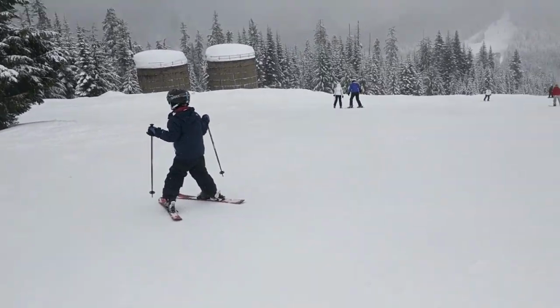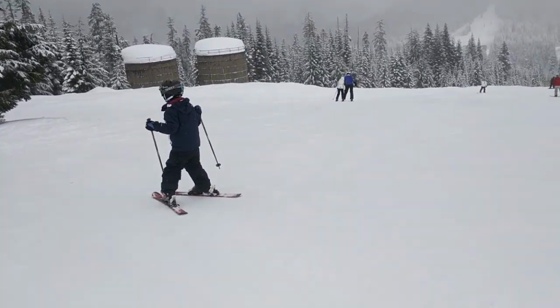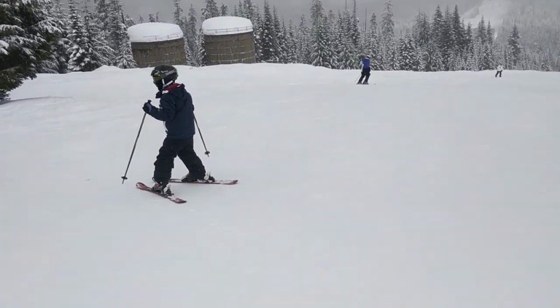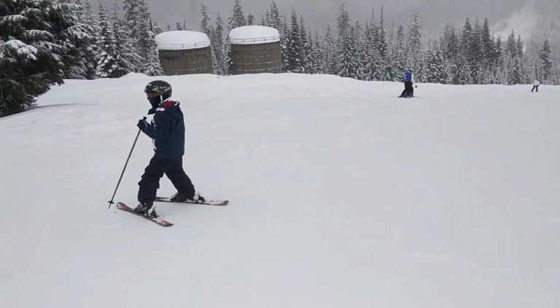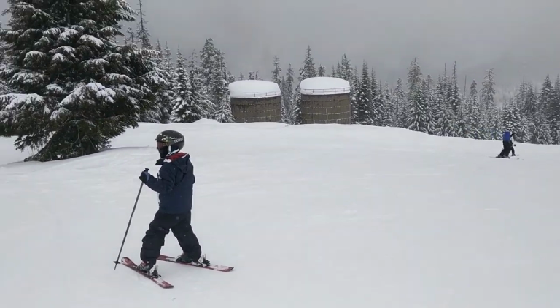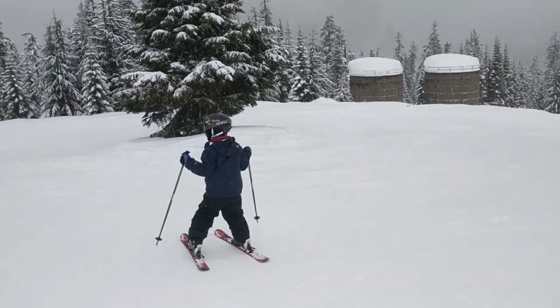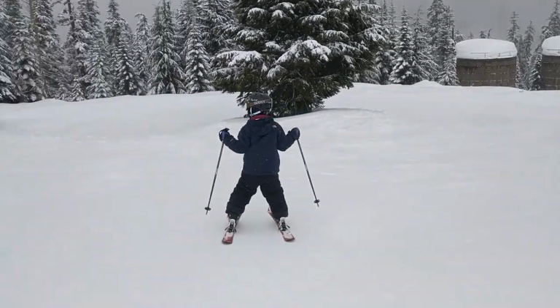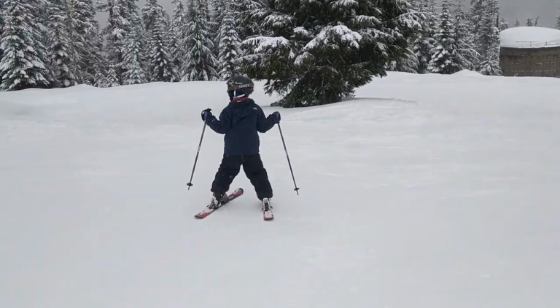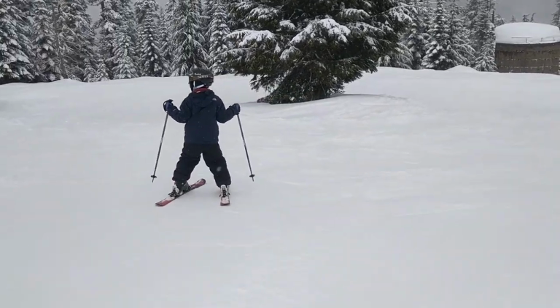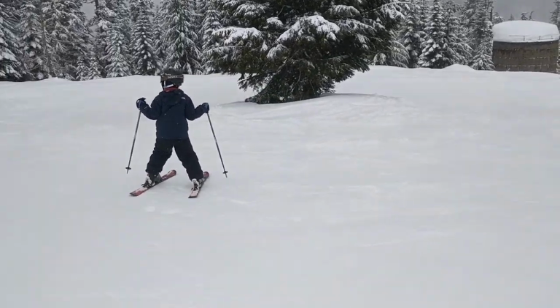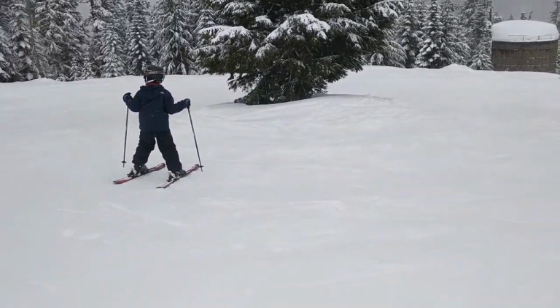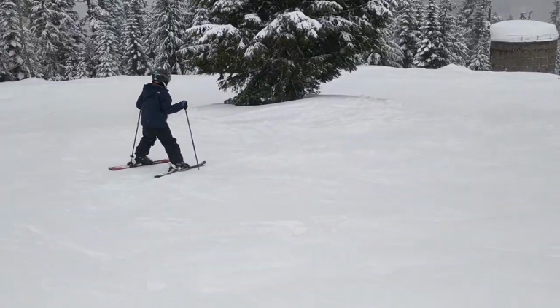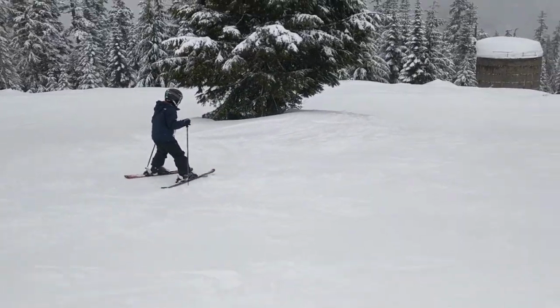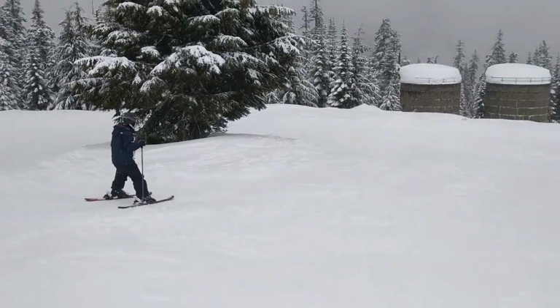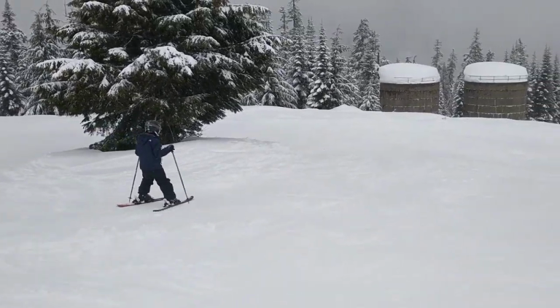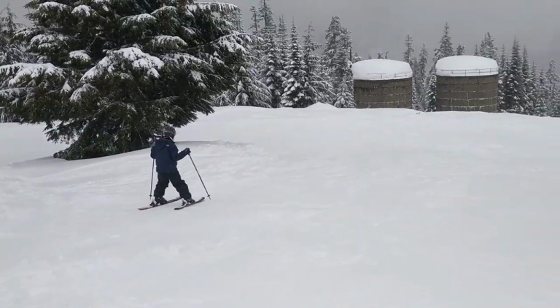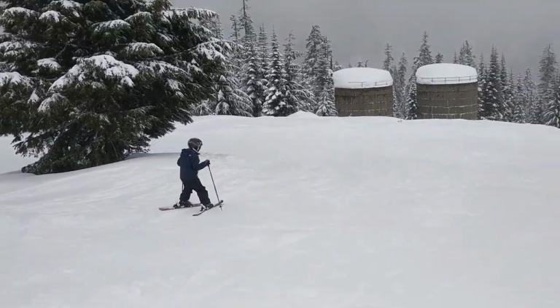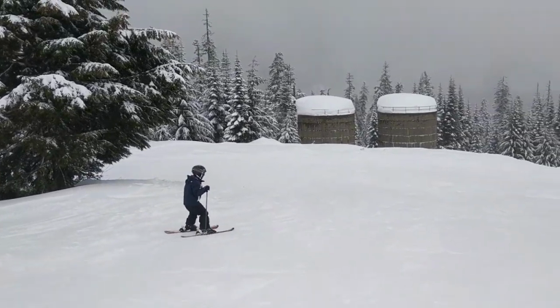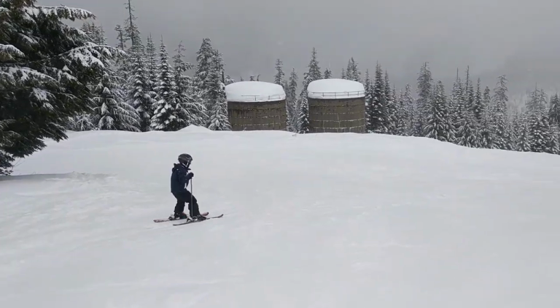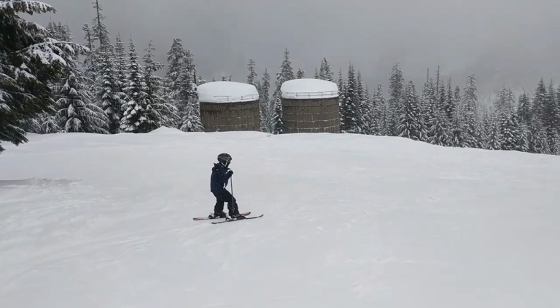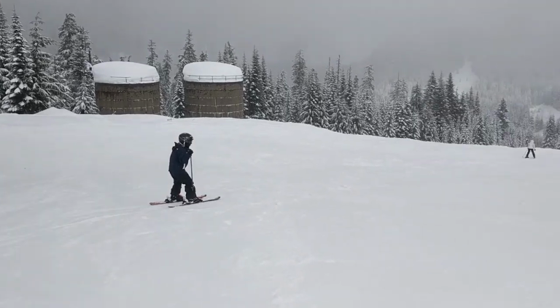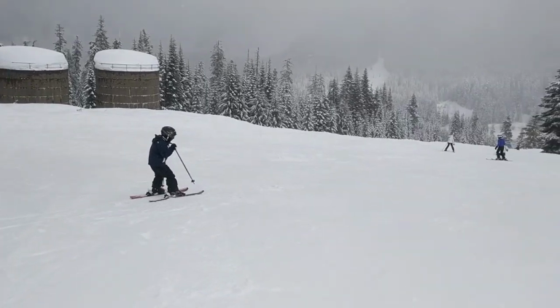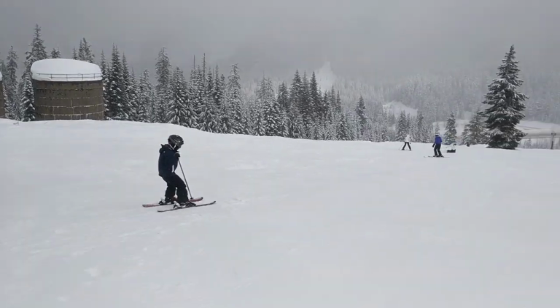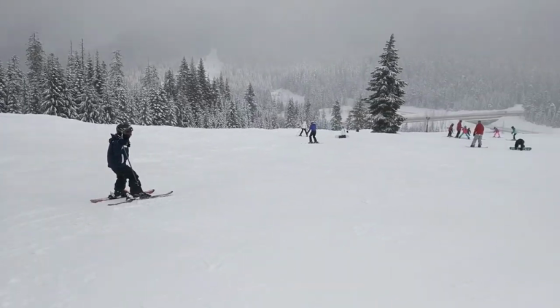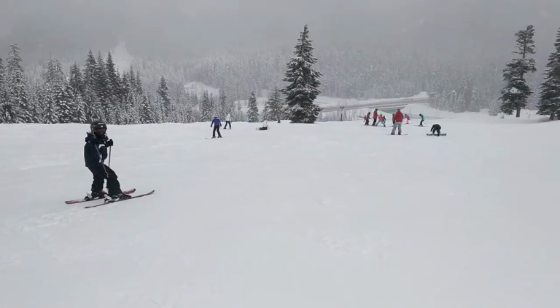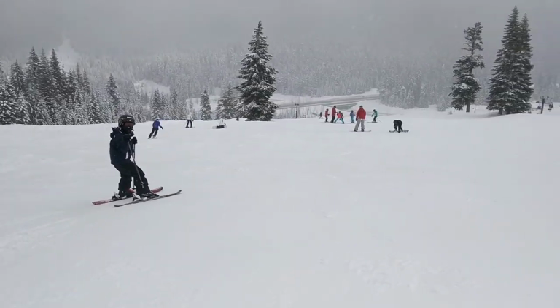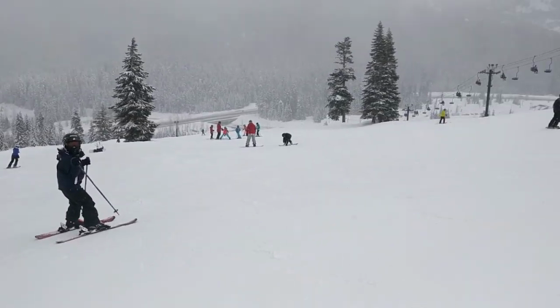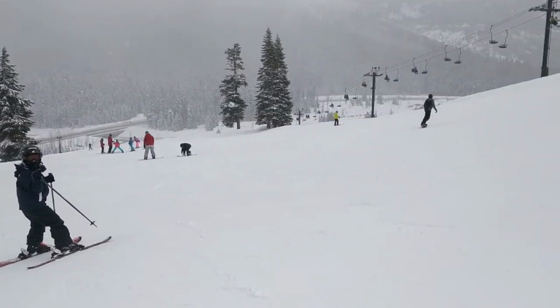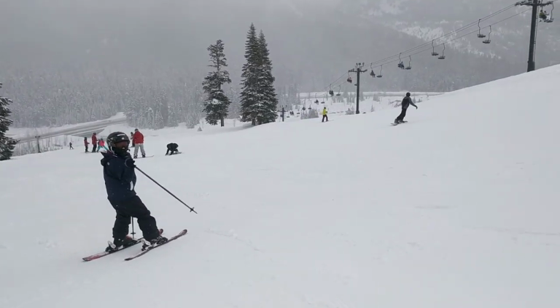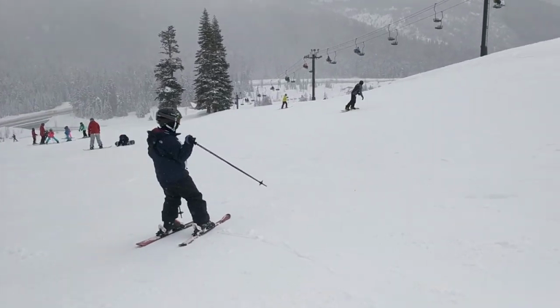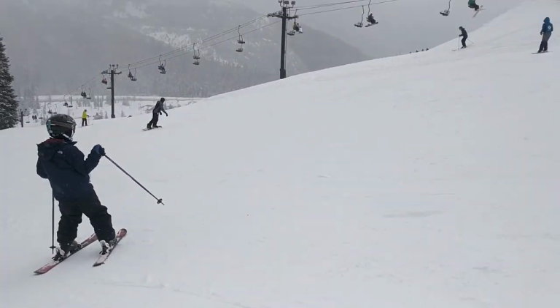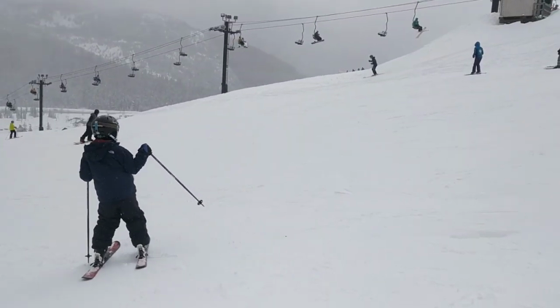Mom is going to be so proud — she's going to be super excited. You're better than mom getting off the lift. You're way better than mom. Mom used to crash all the time.